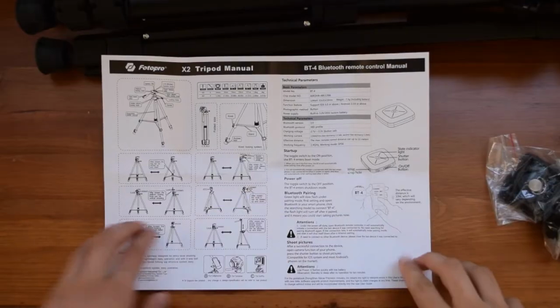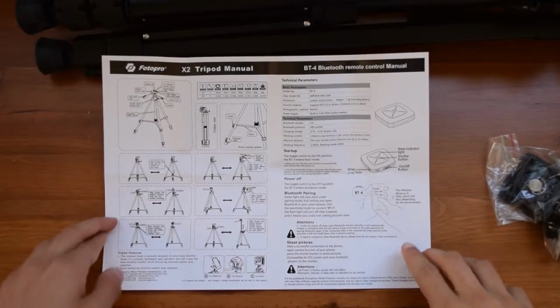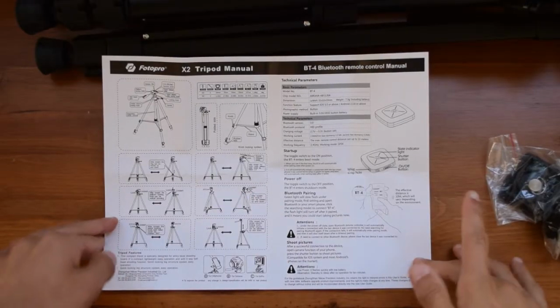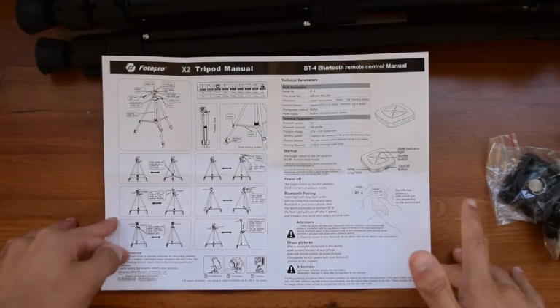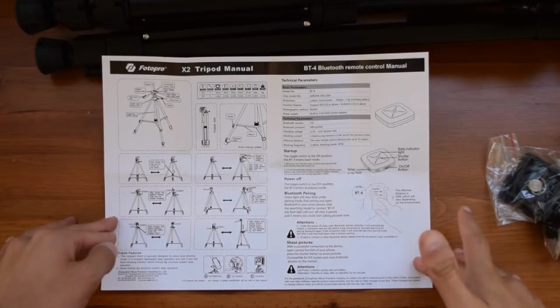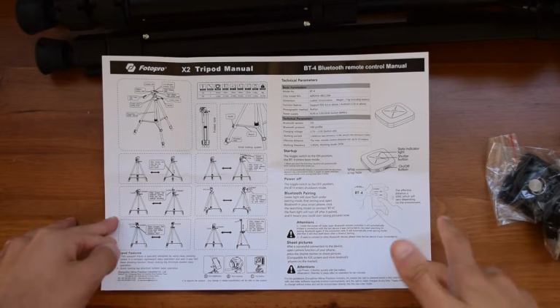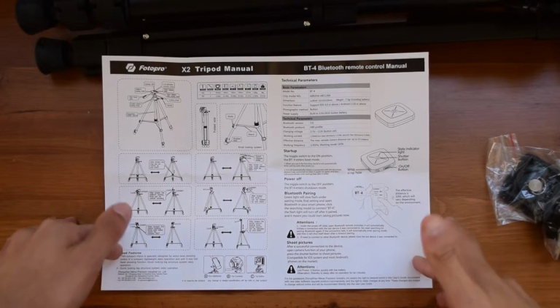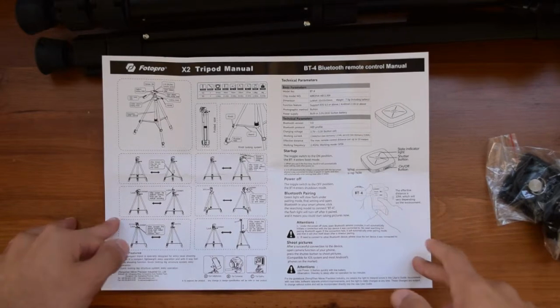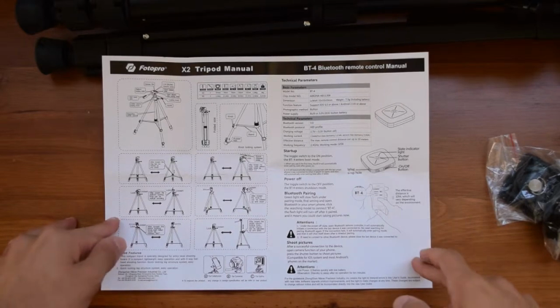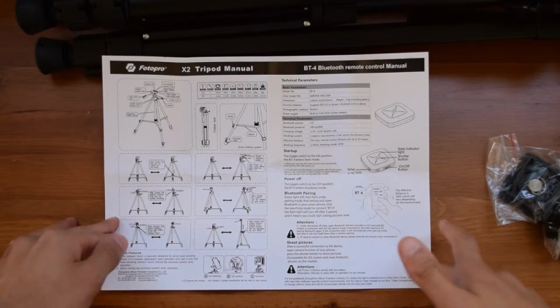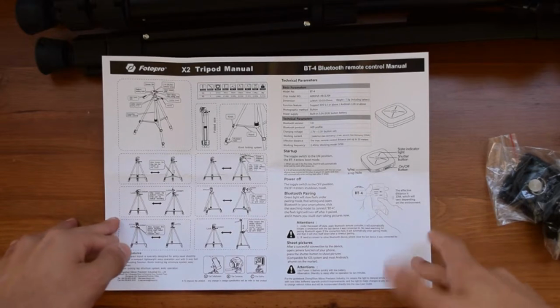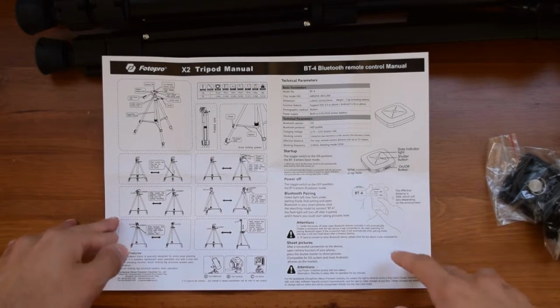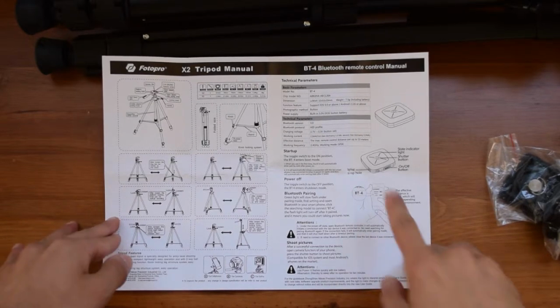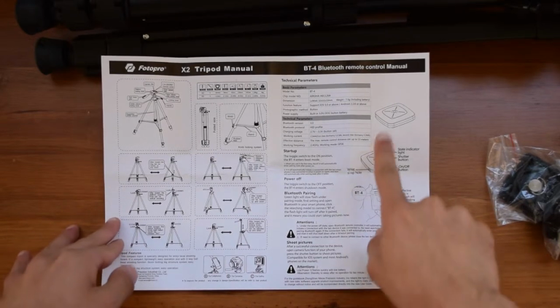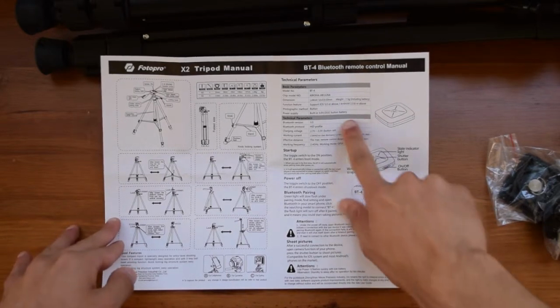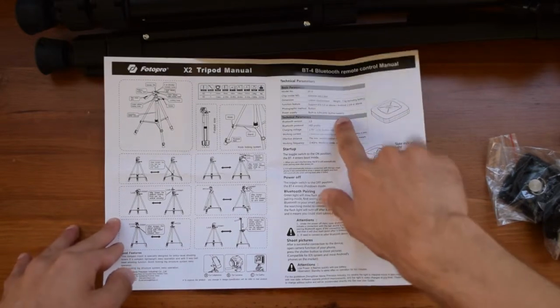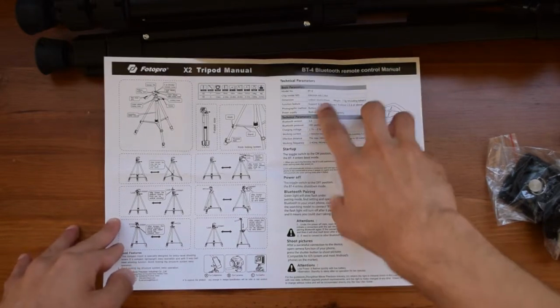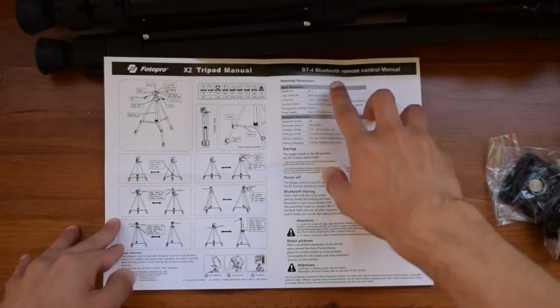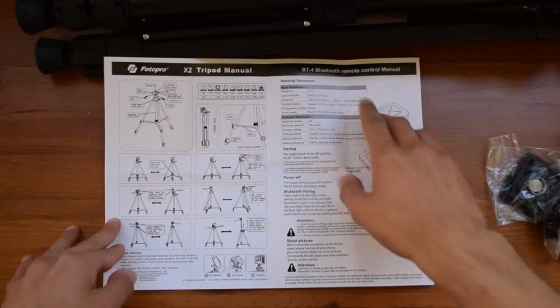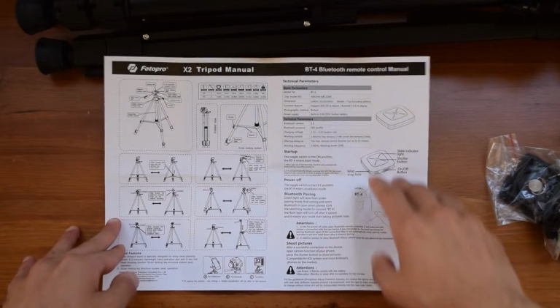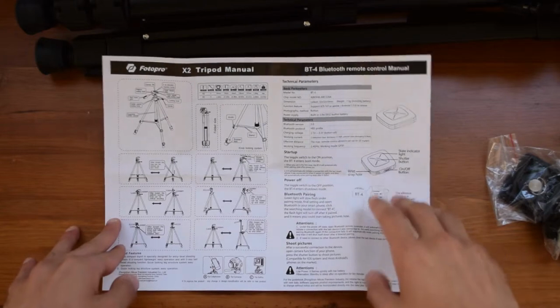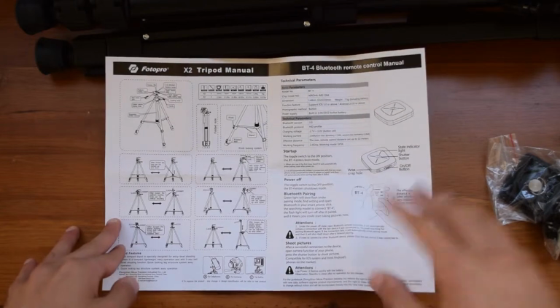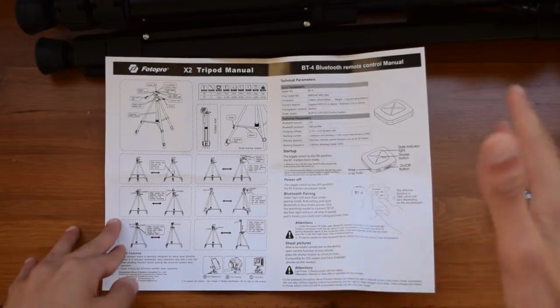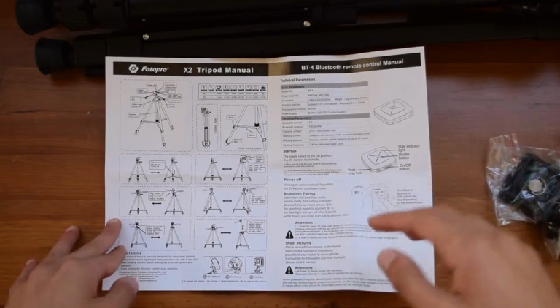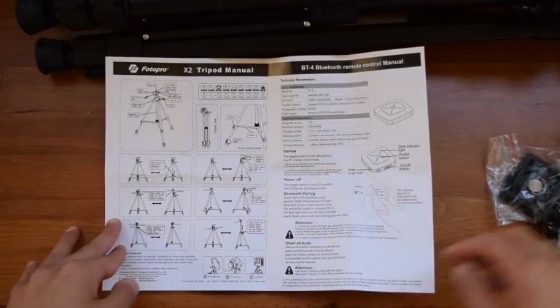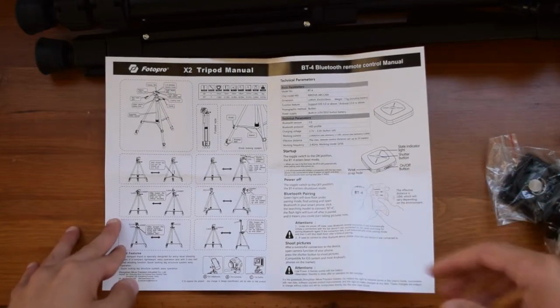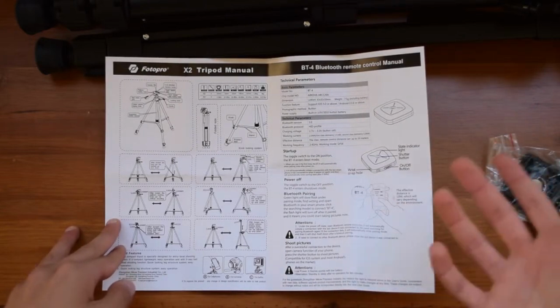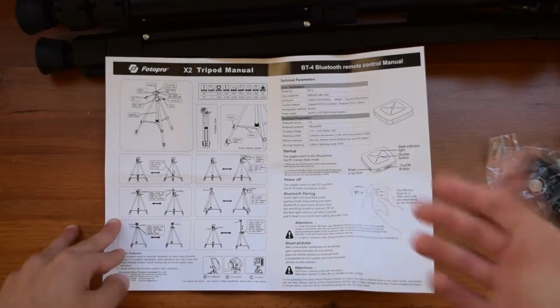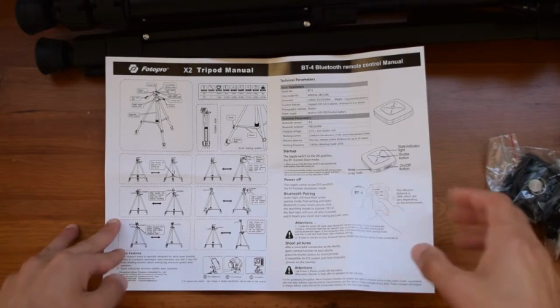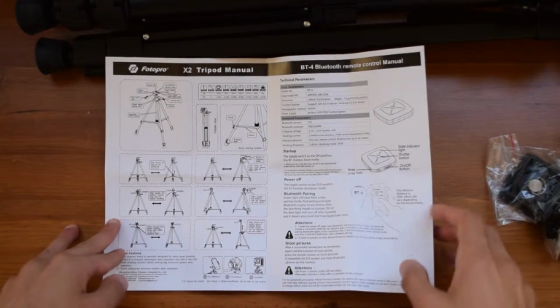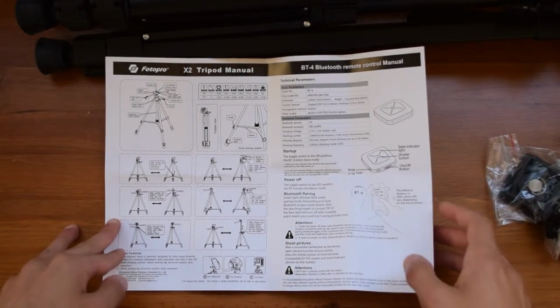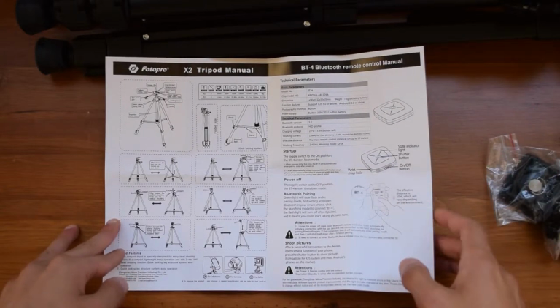You can read the manual if you want, but it is very self-explanatory — except for the fact that there is a Bluetooth remote control included with this tripod, so we will obviously take a look at that later on.